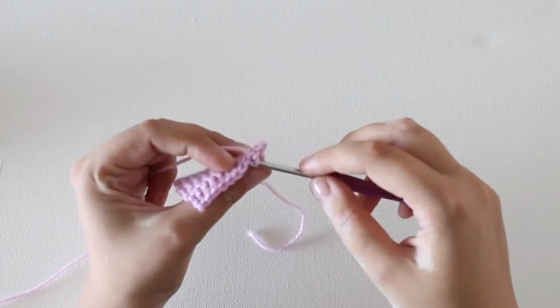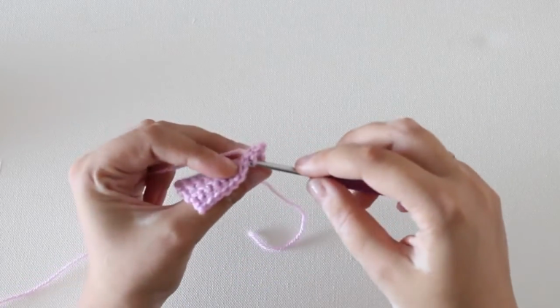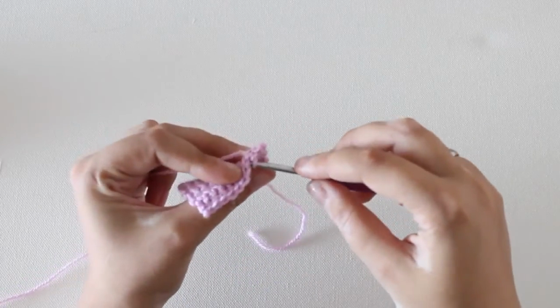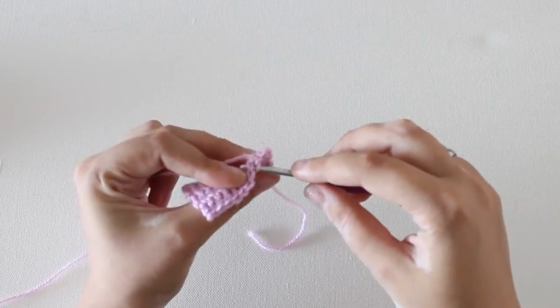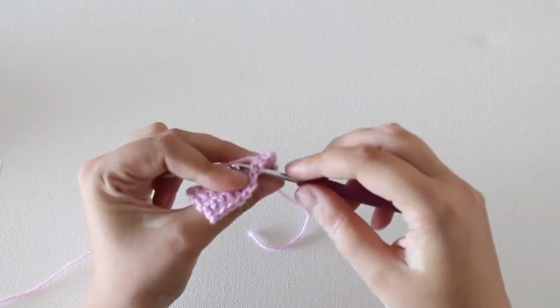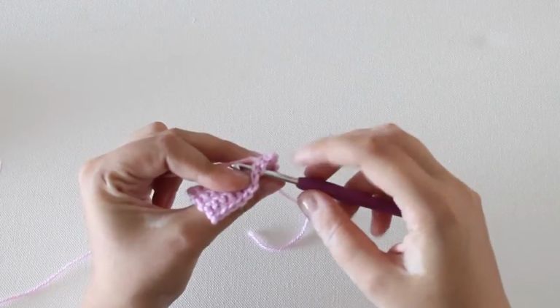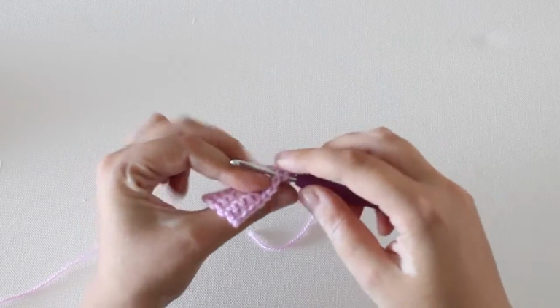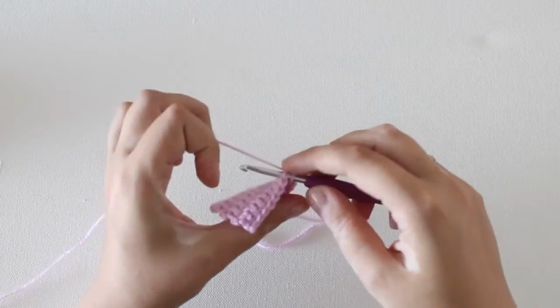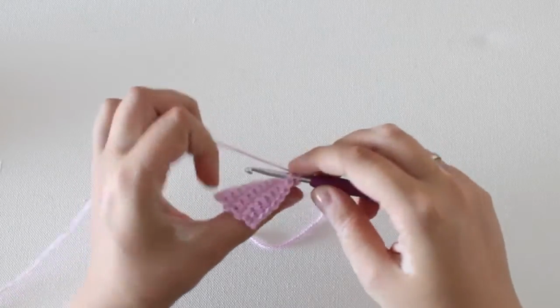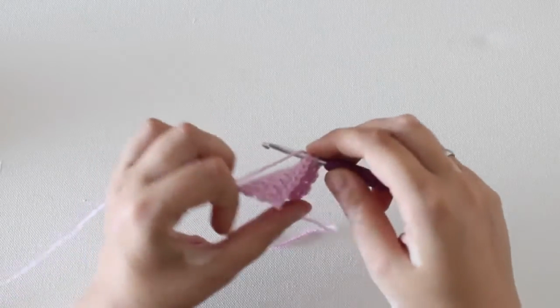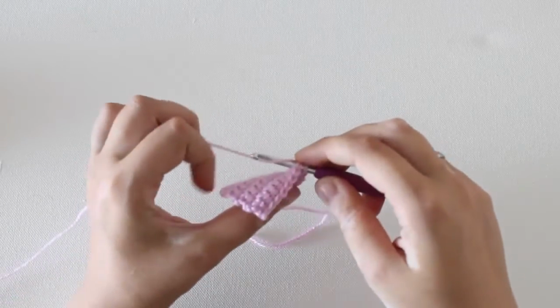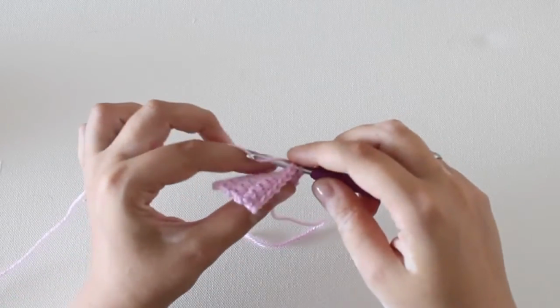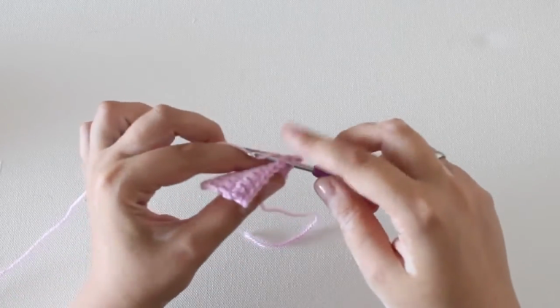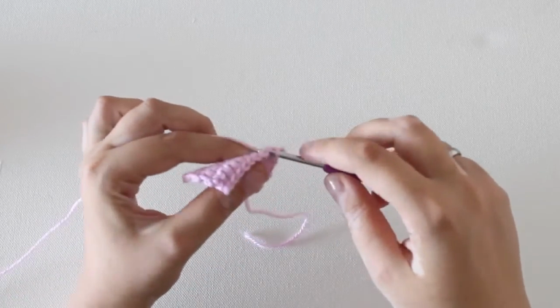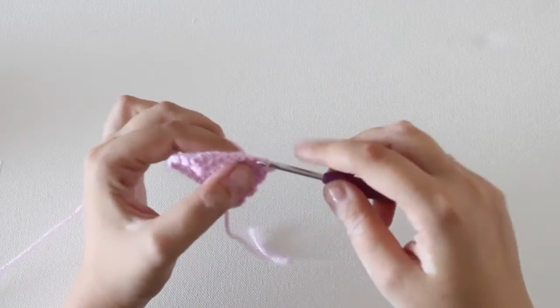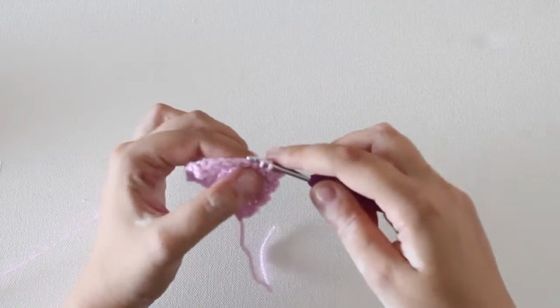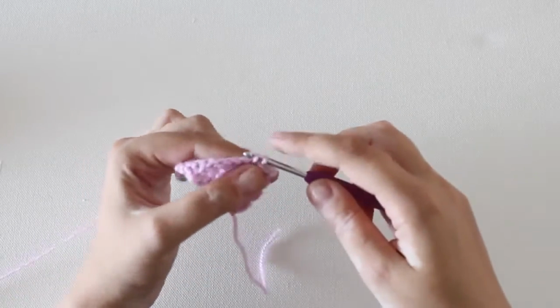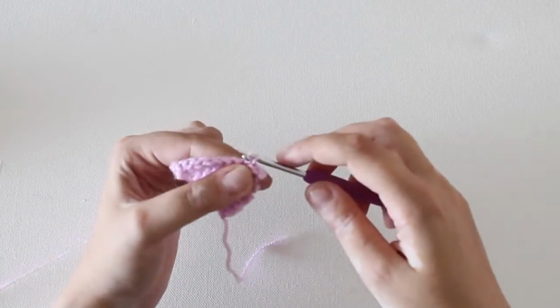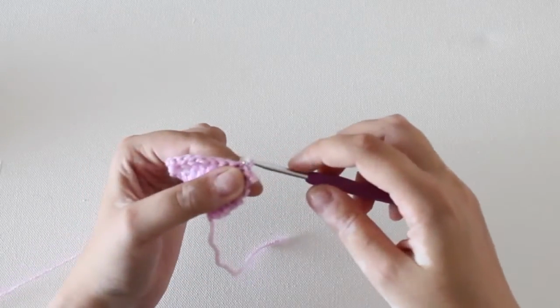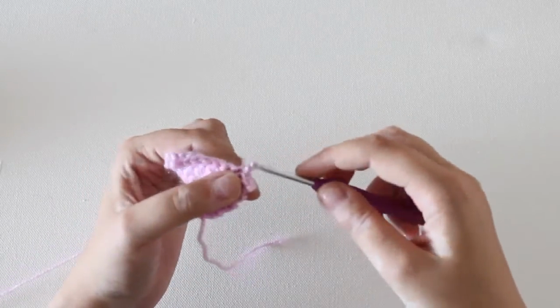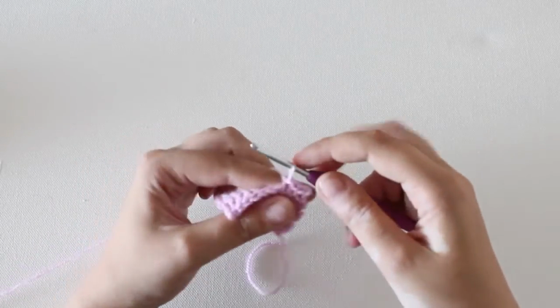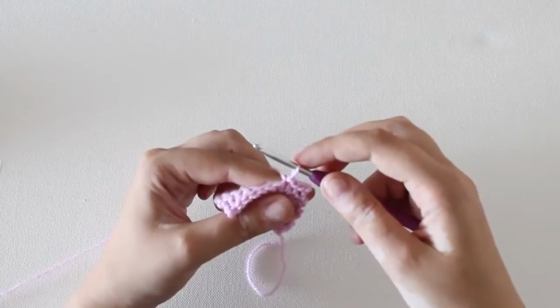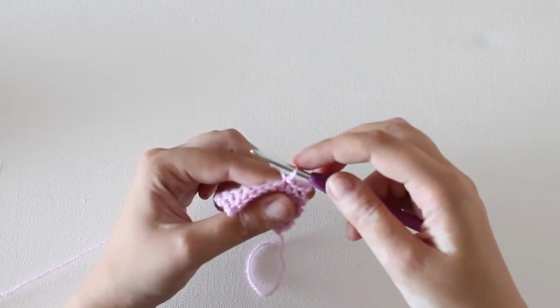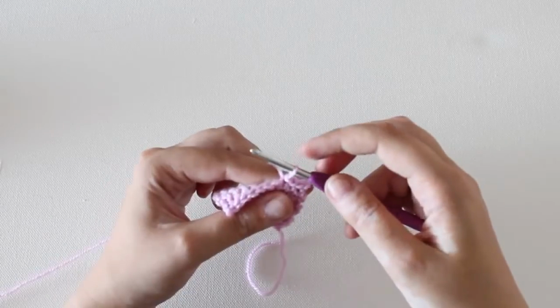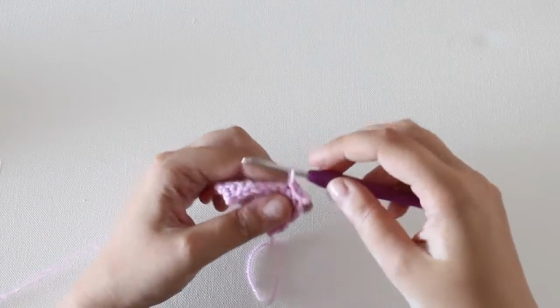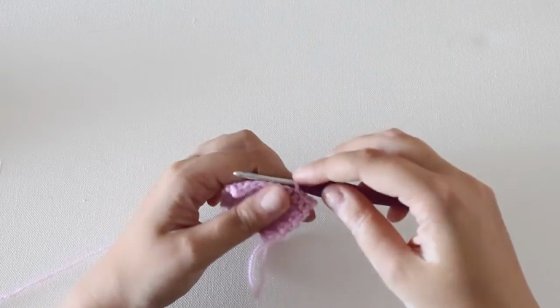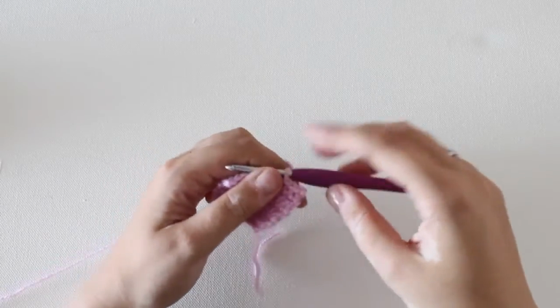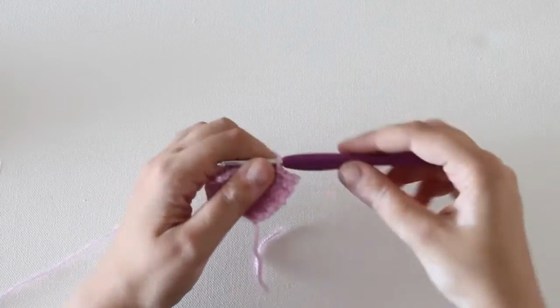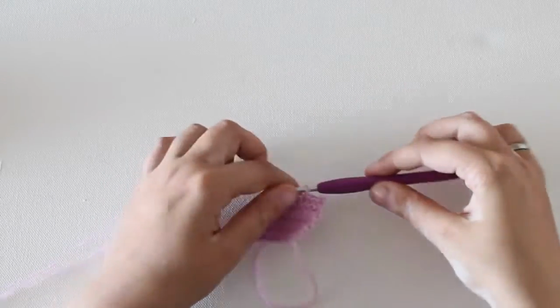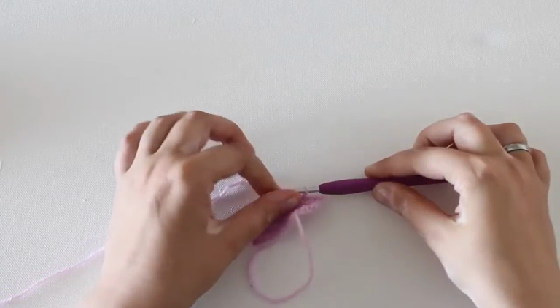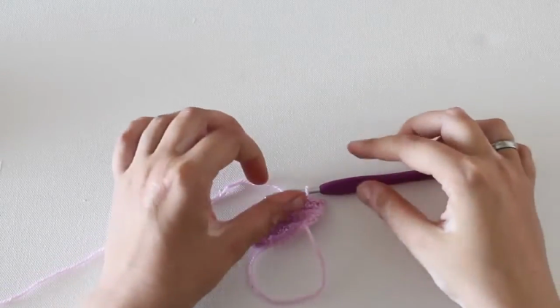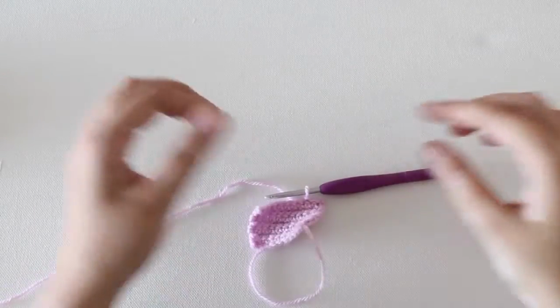One more time: insert your hook, yarn over, pull through and pull through the loop on your hook. And that's it, that's how you make a slip stitch.